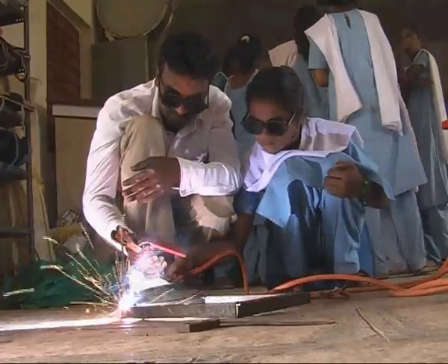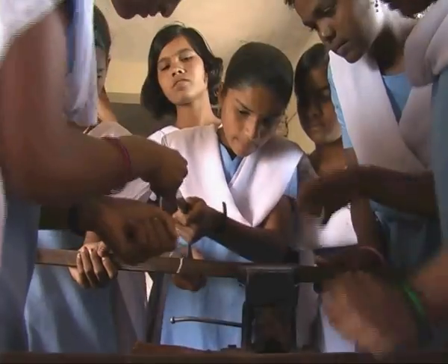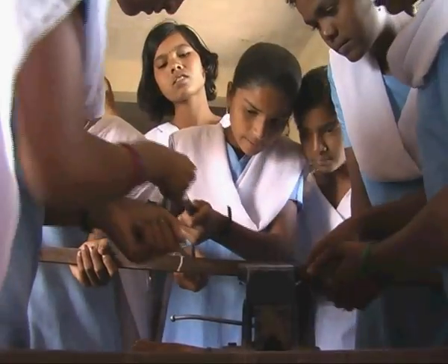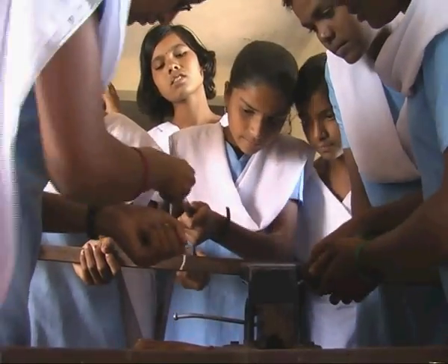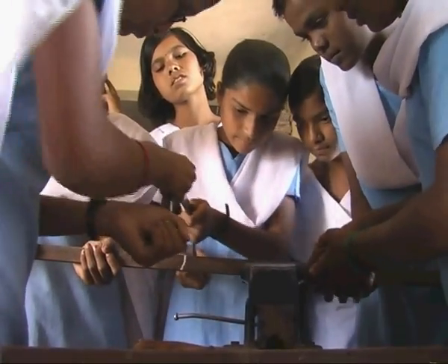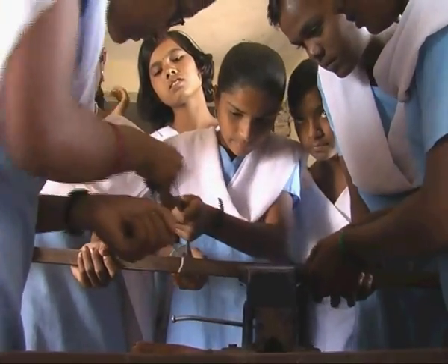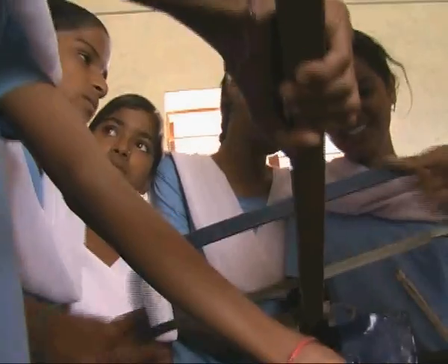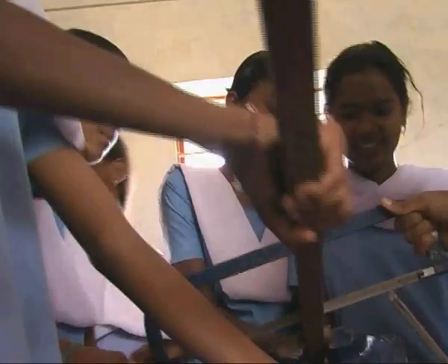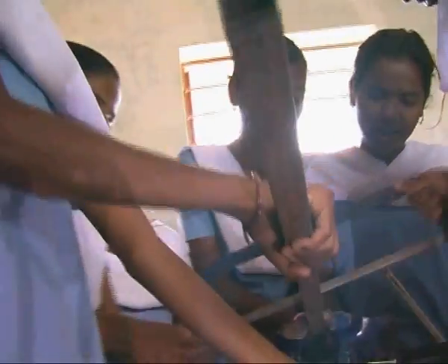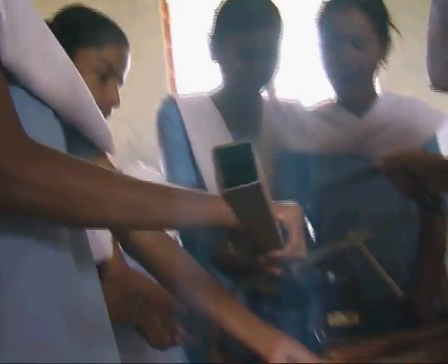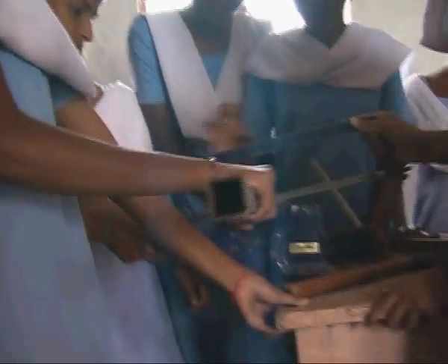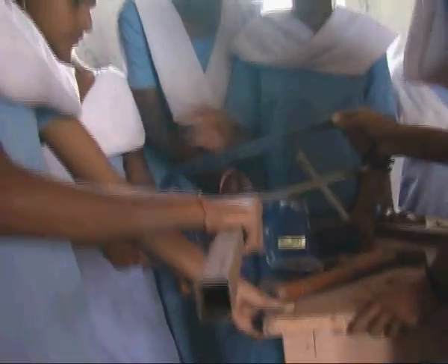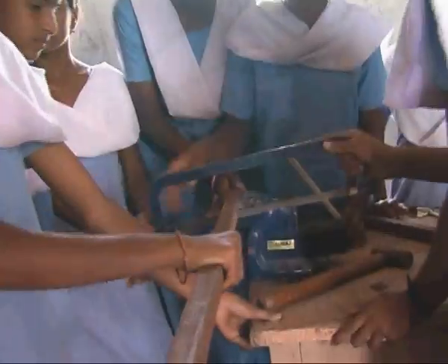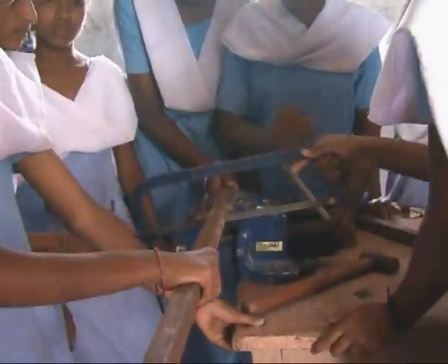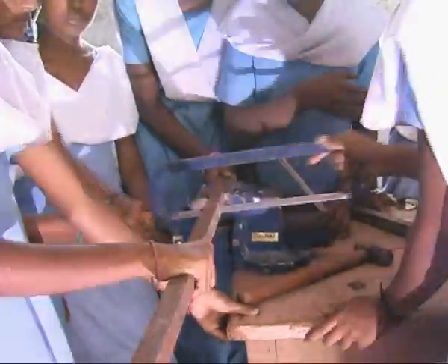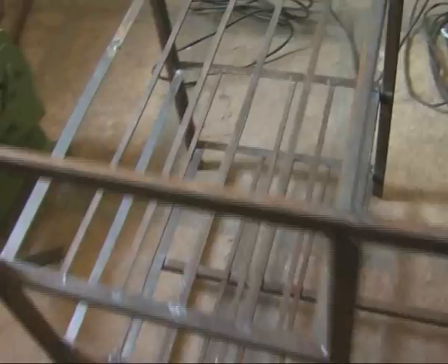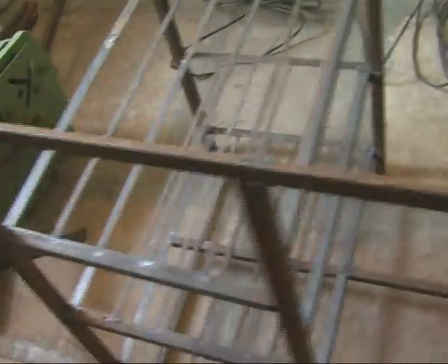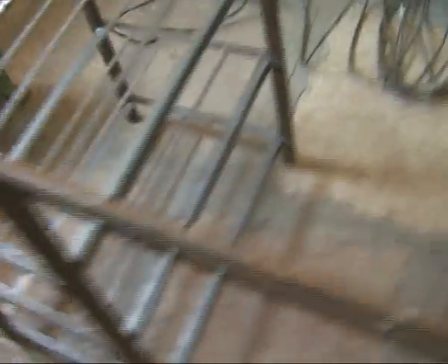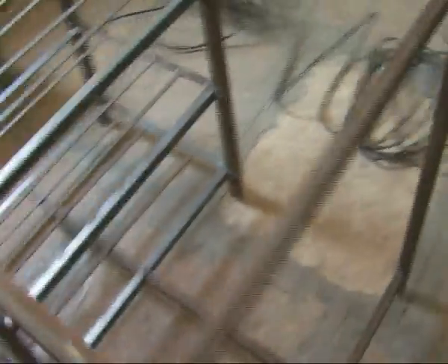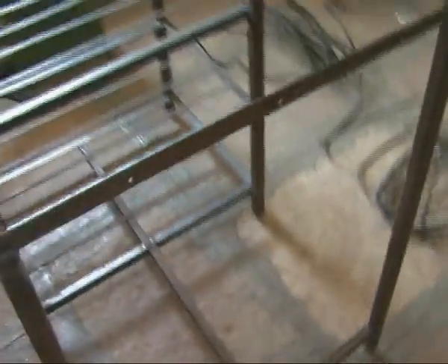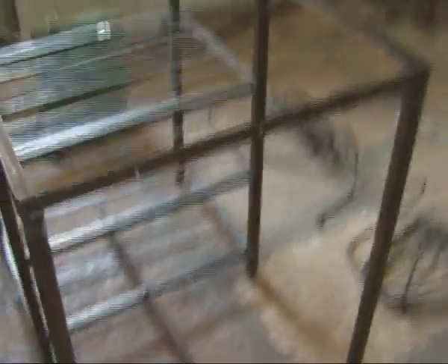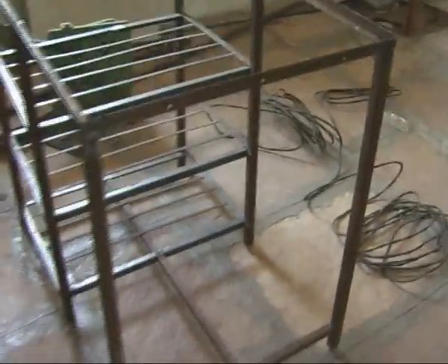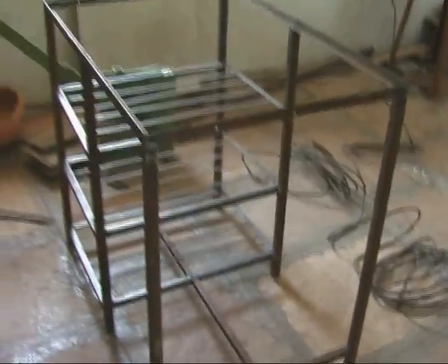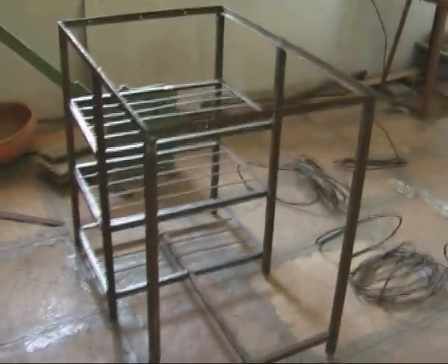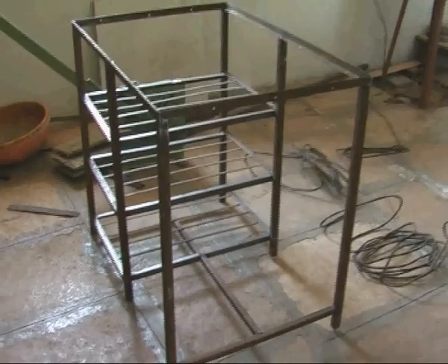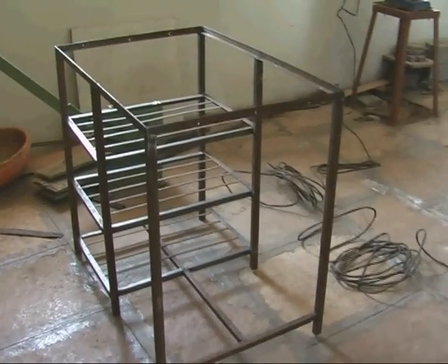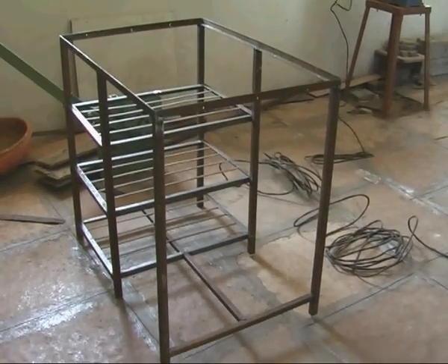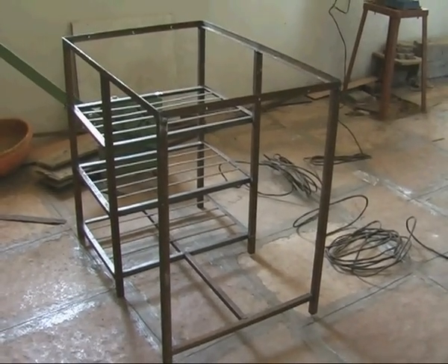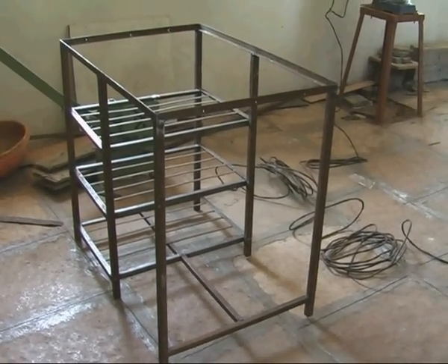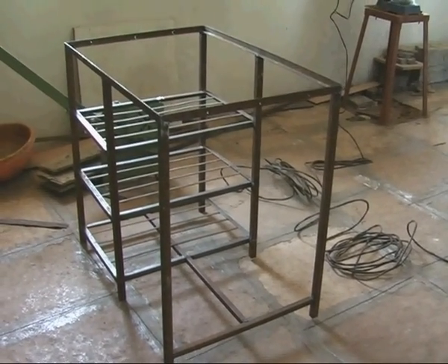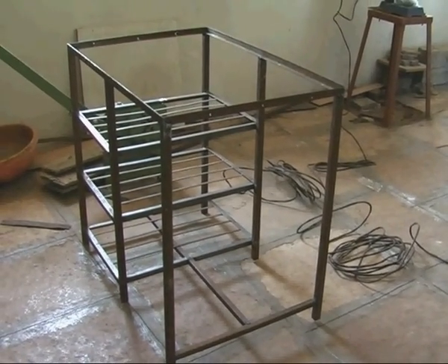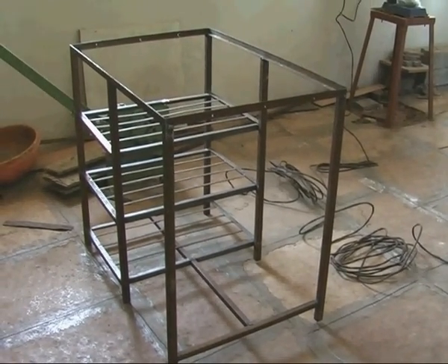These students have taken a work order from a villager for making a stack. They do everything — costing, designing, fabrication. No matter what it takes, it has to be sturdy and completed in time.